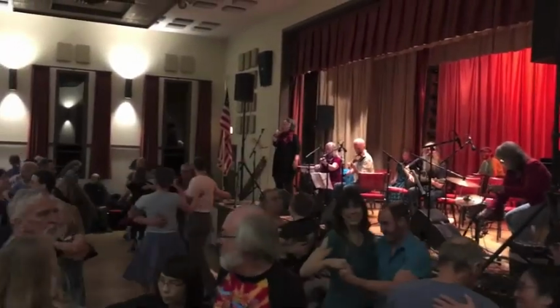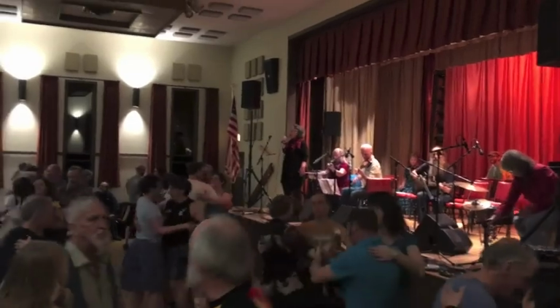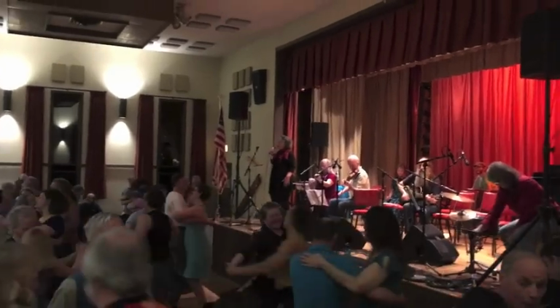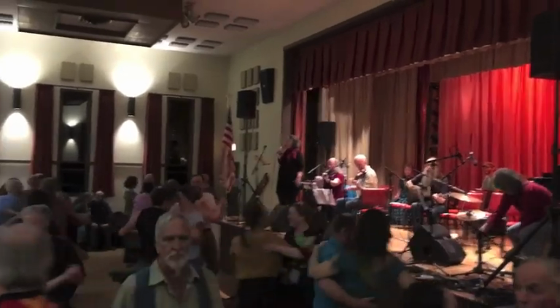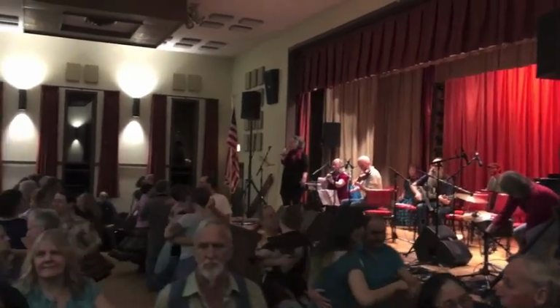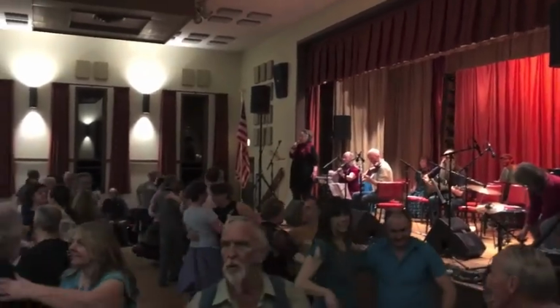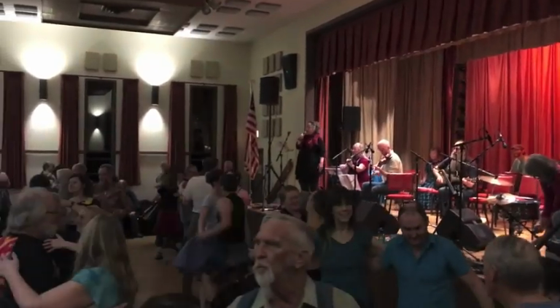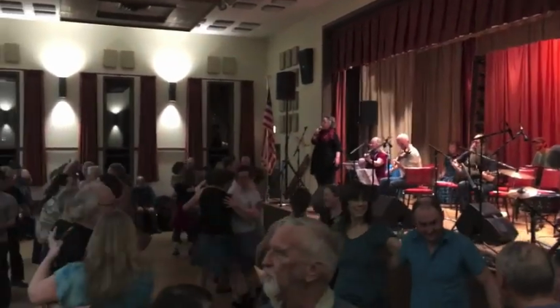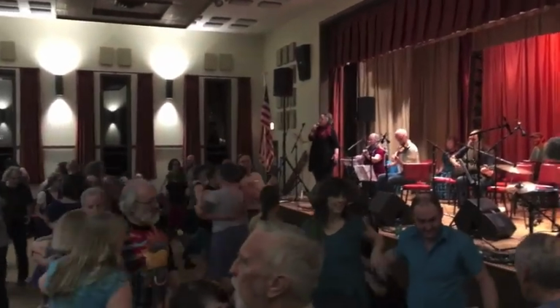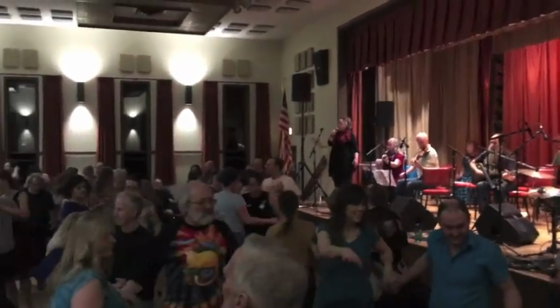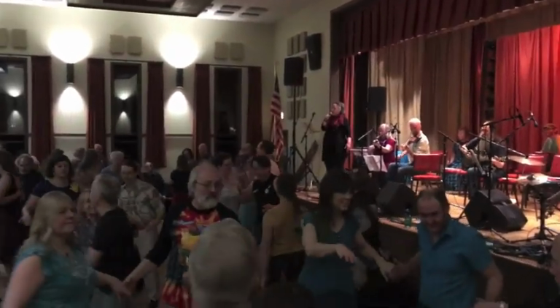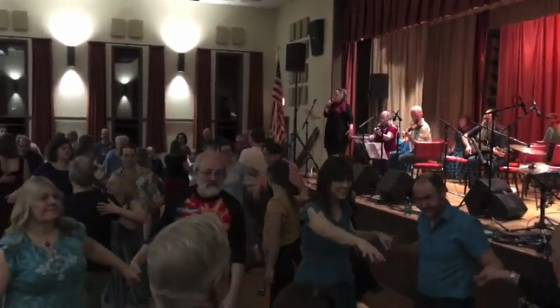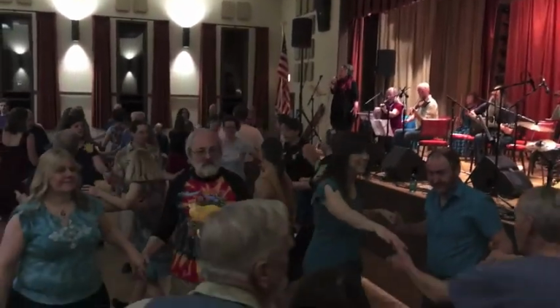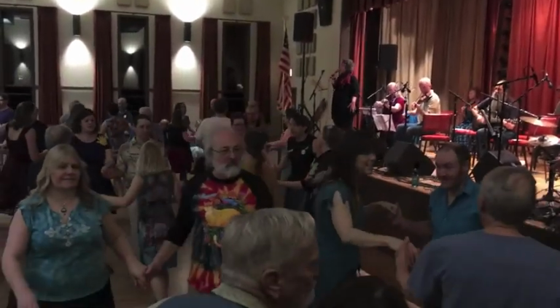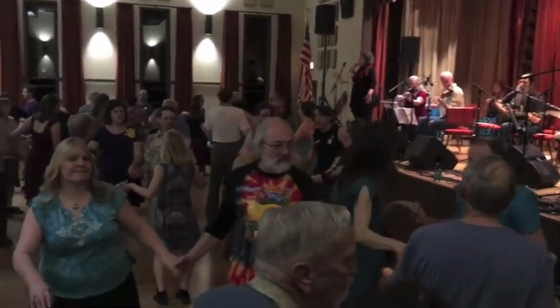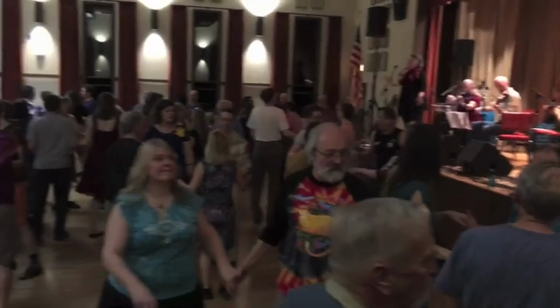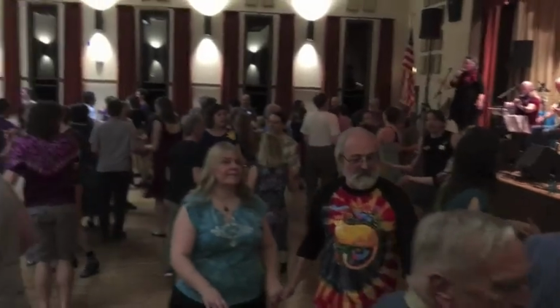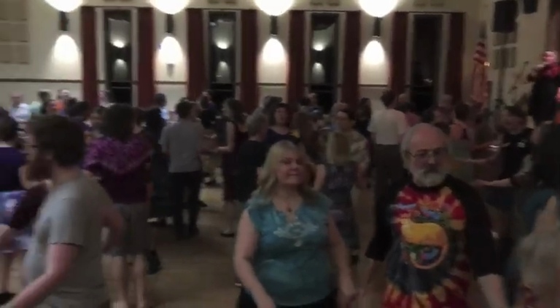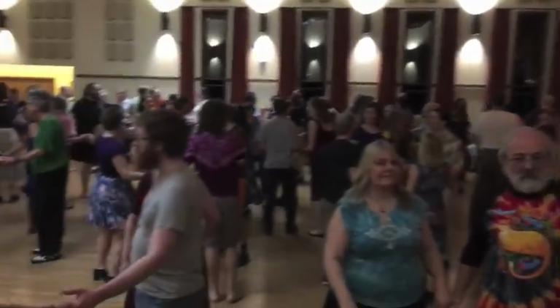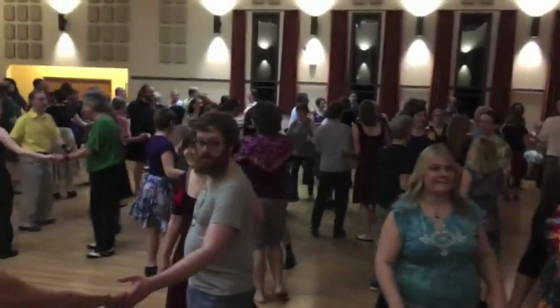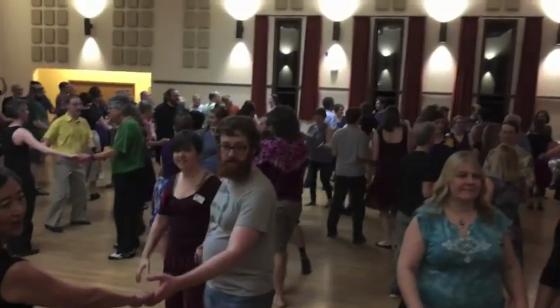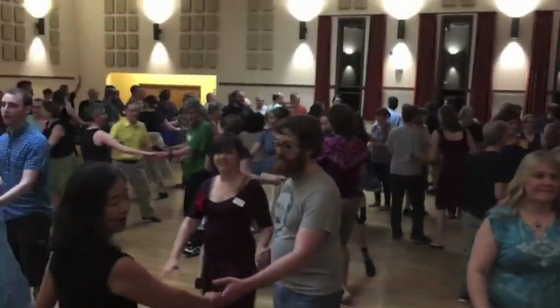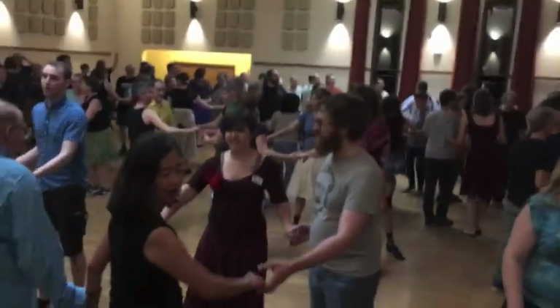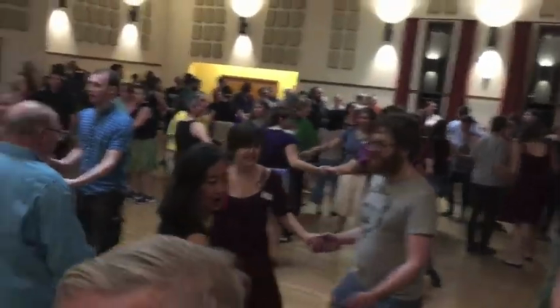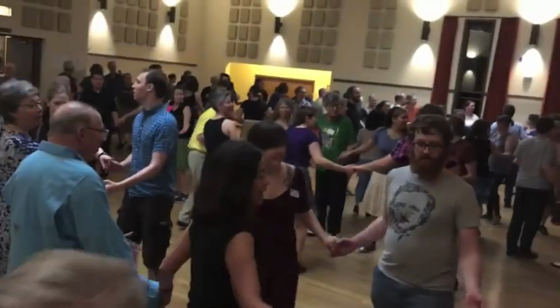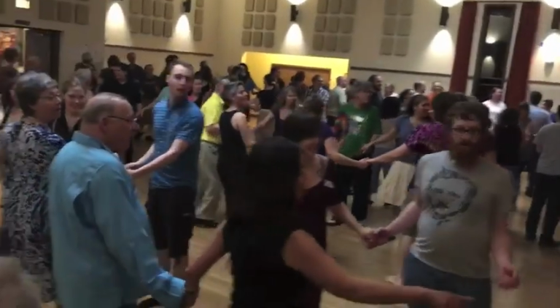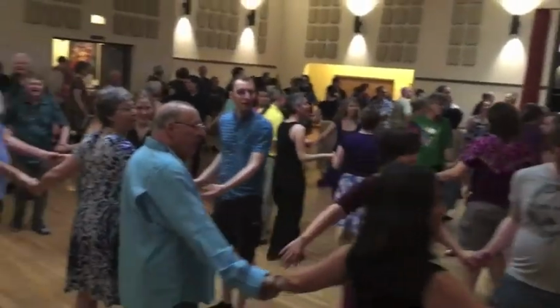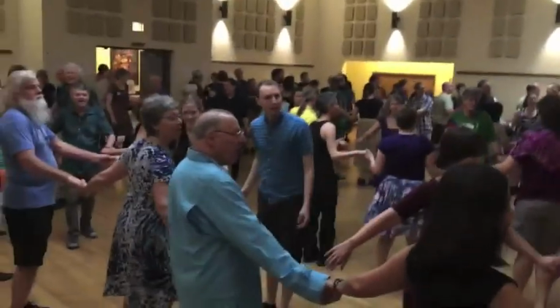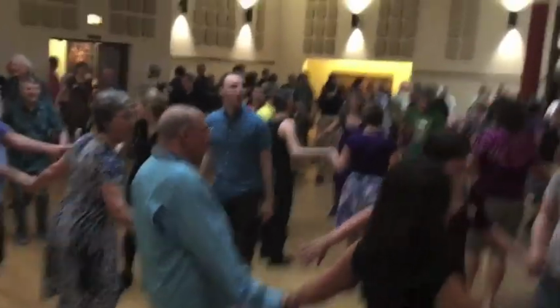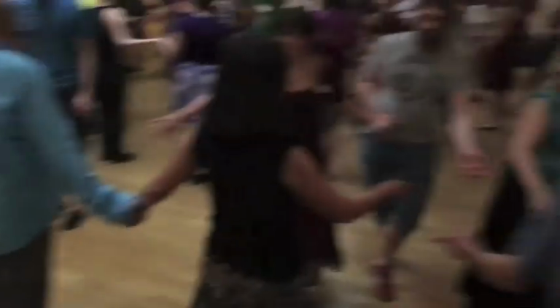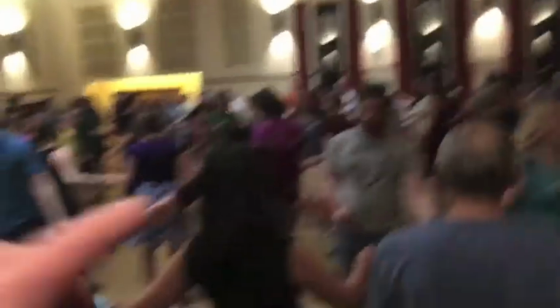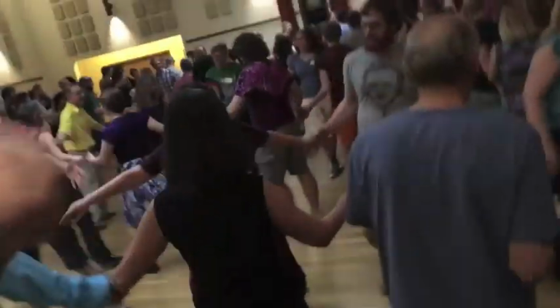Now starting from the top, take hands forward. We're going to turn this into a square dance, then take hands eight, starting from the top, and circle to the left.